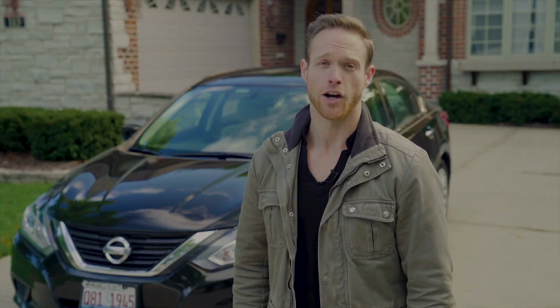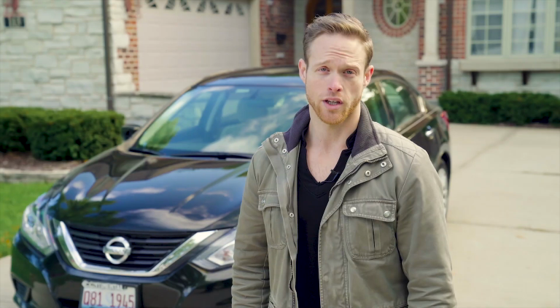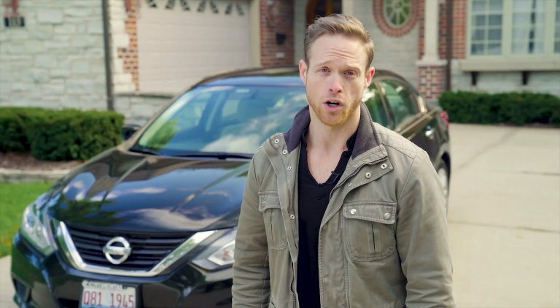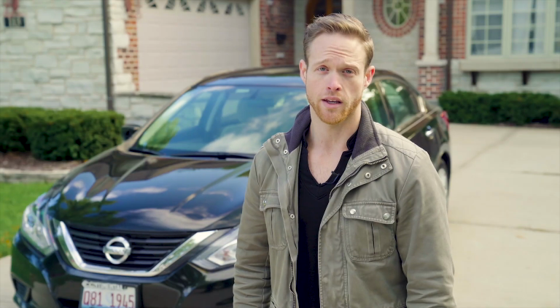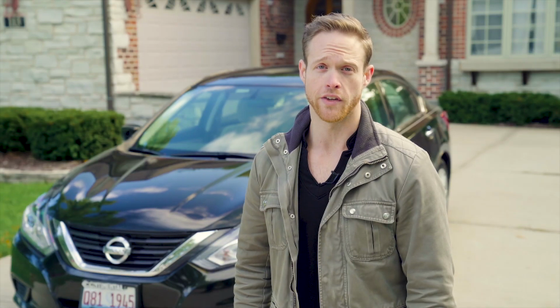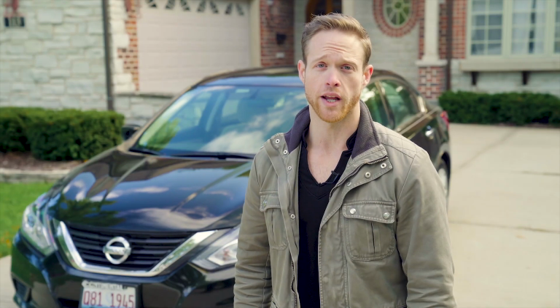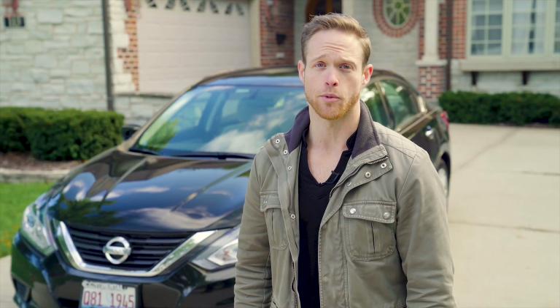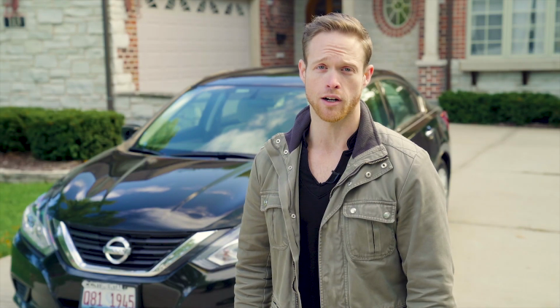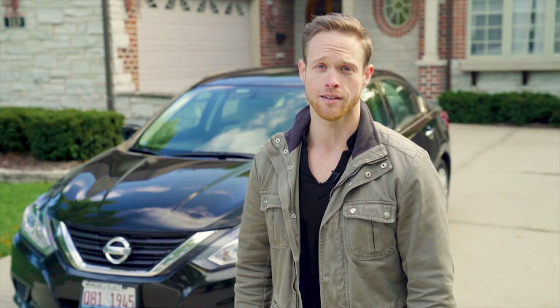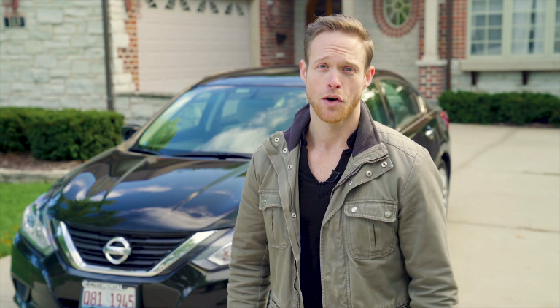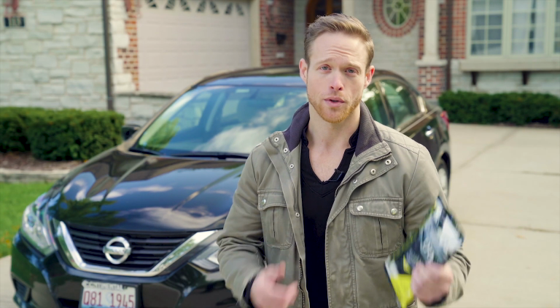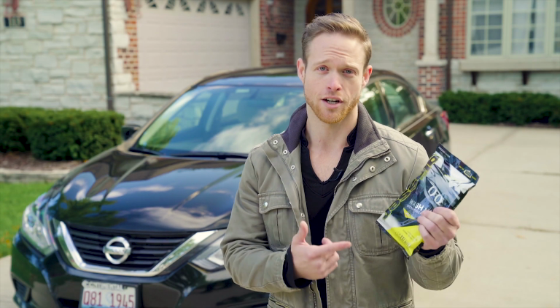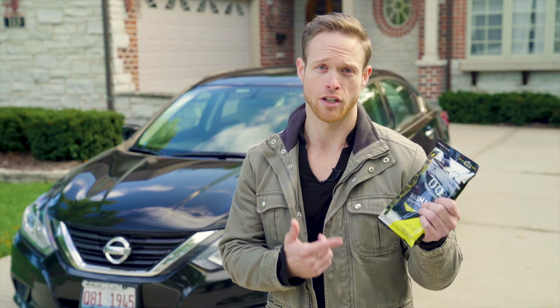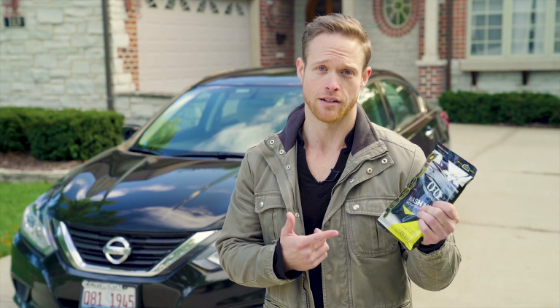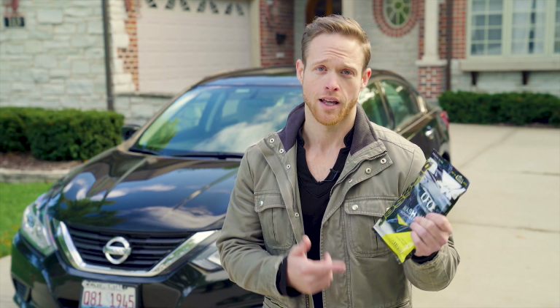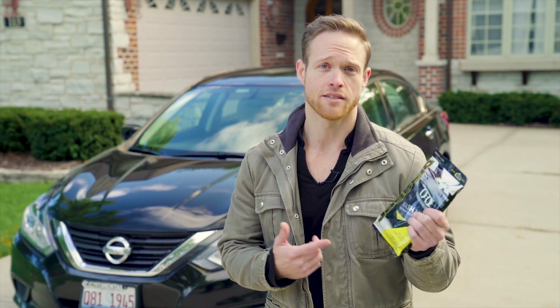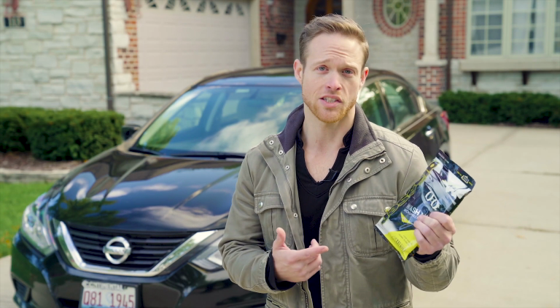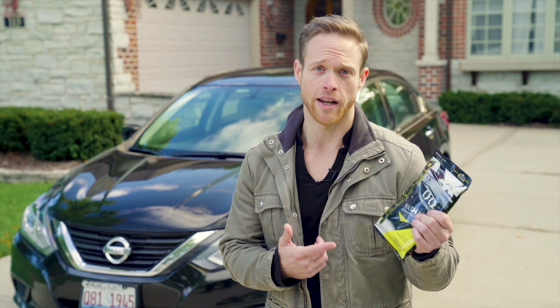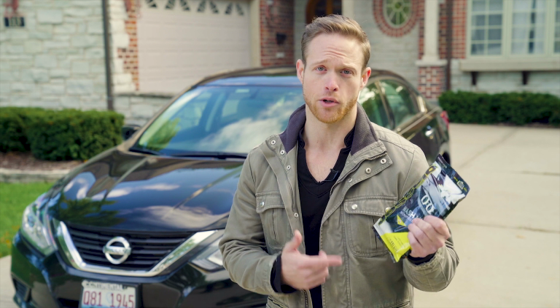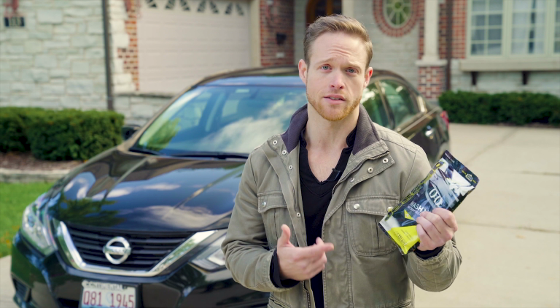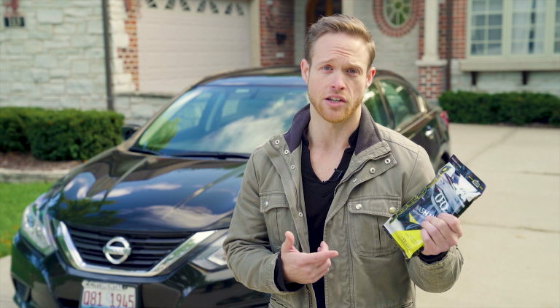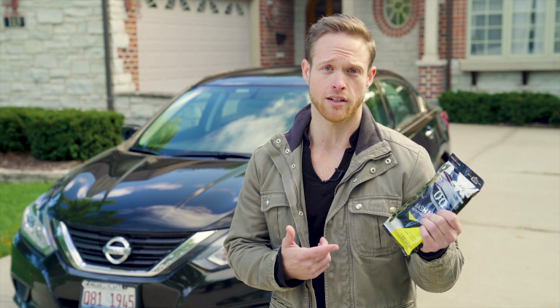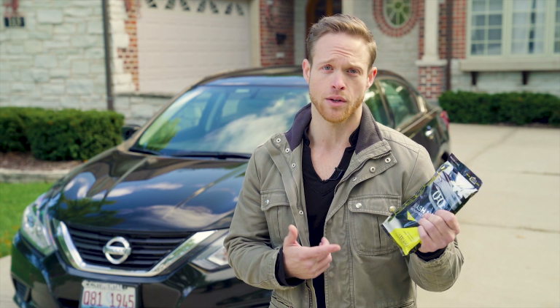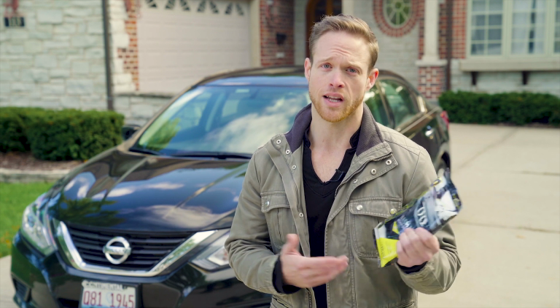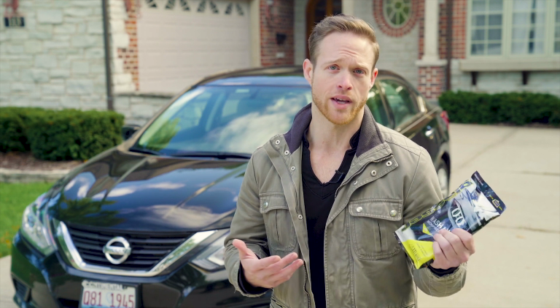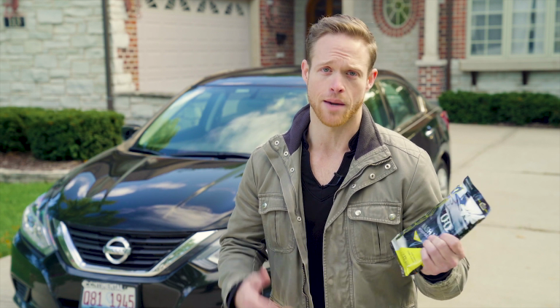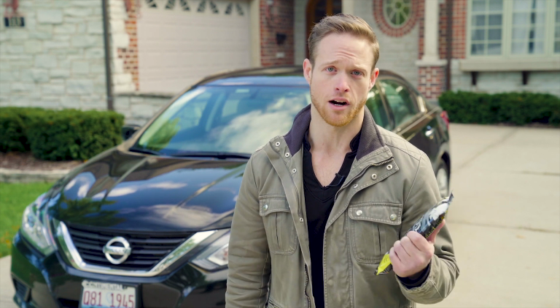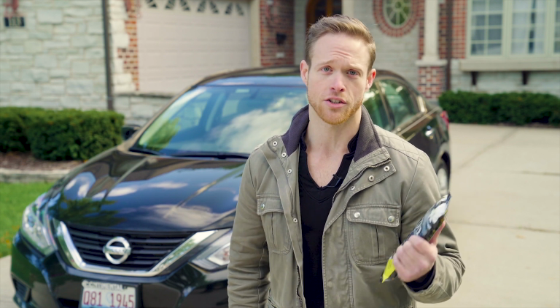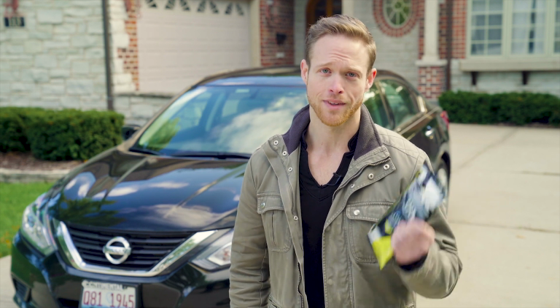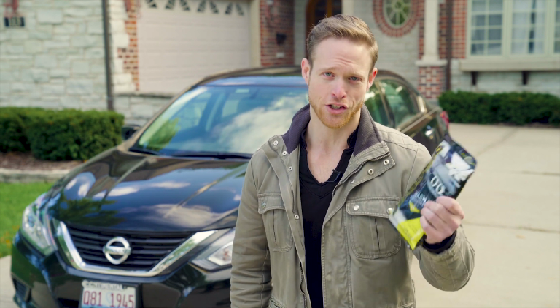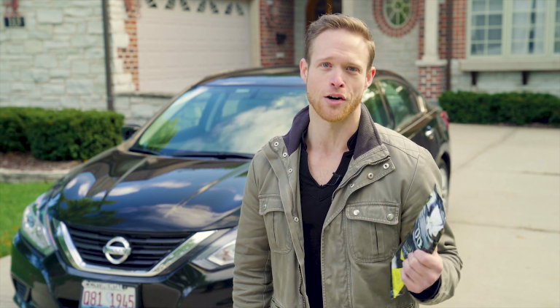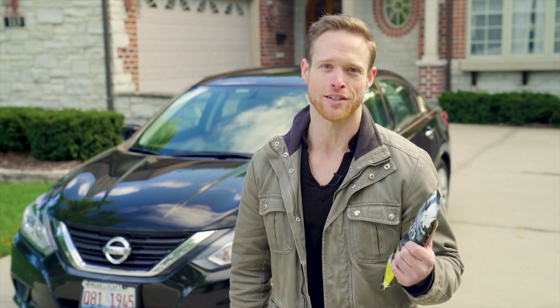Are you looking for a quick and convenient way to keep your car clean? This is called the Glosser, and it's an easy way to keep your car's exterior clean without having to waste time at the car wash. I'm going to show you how it works.